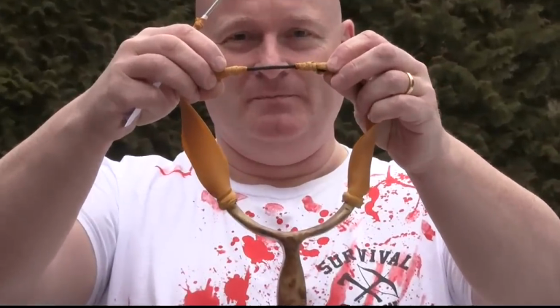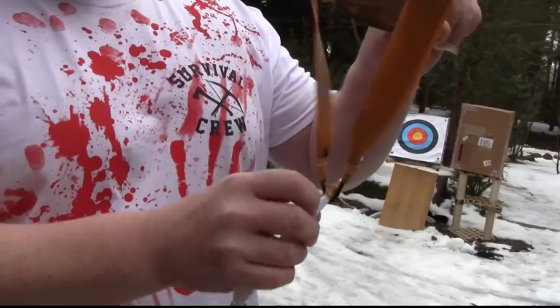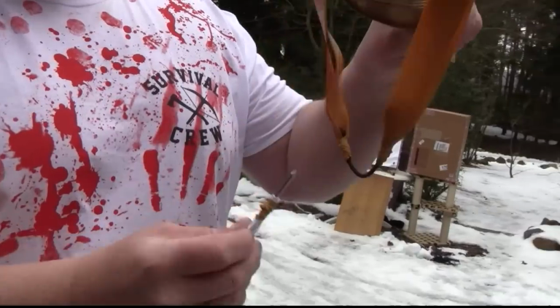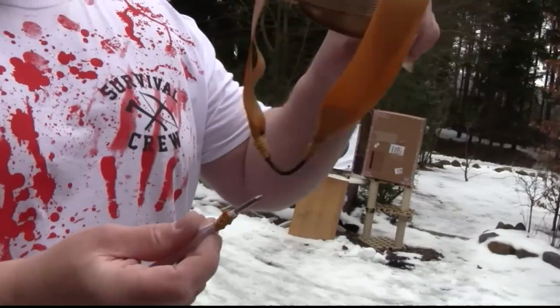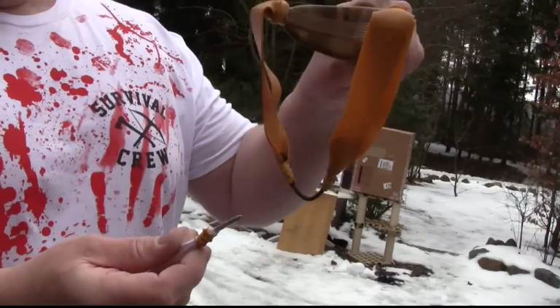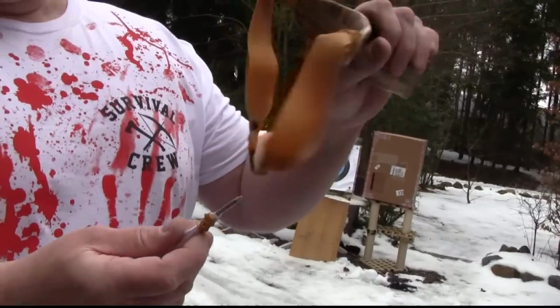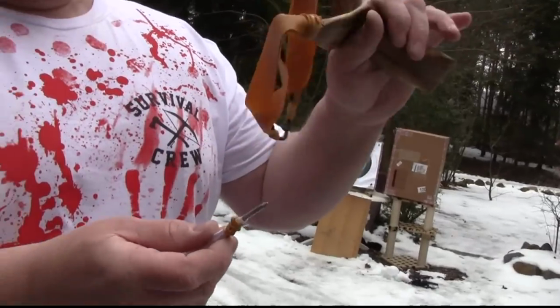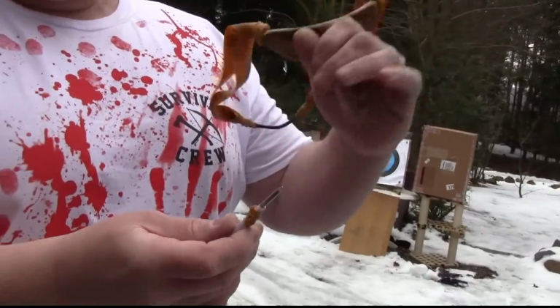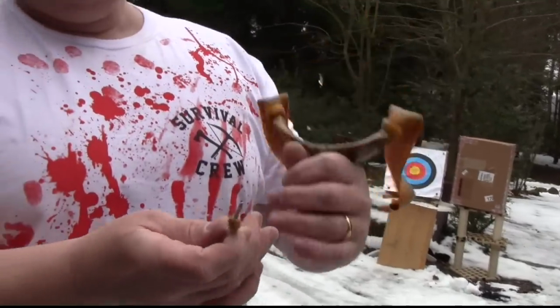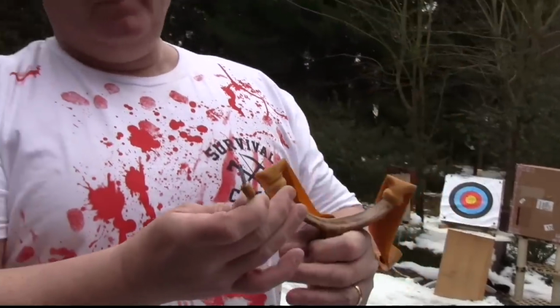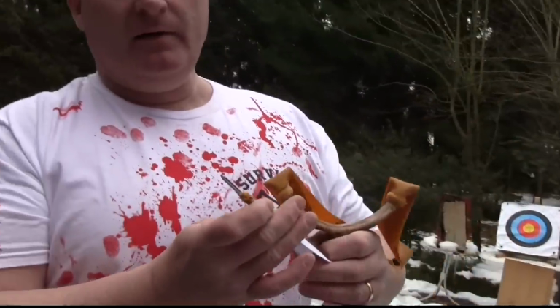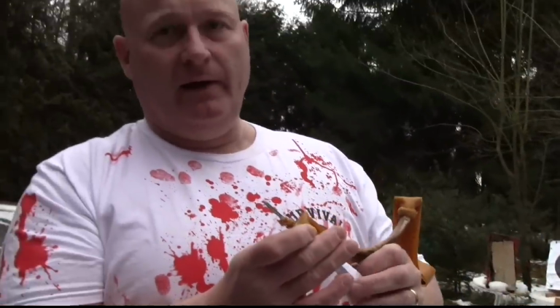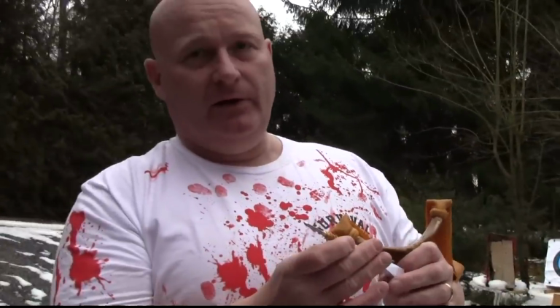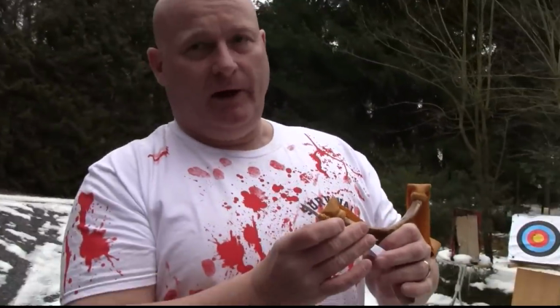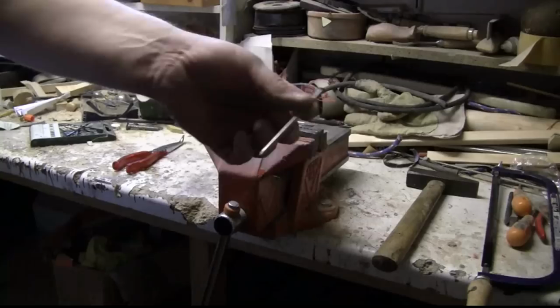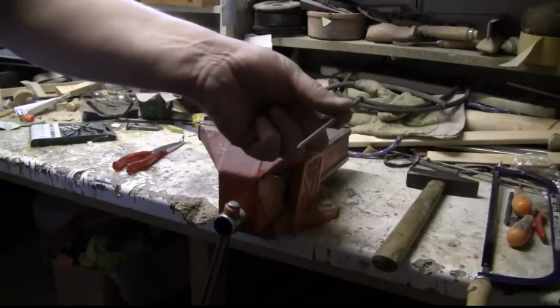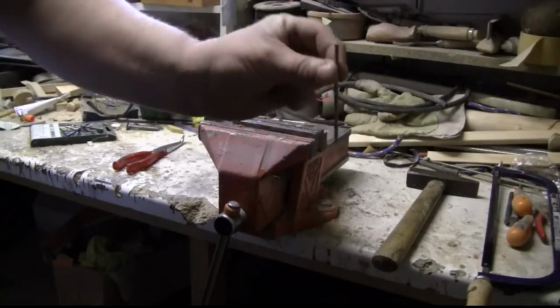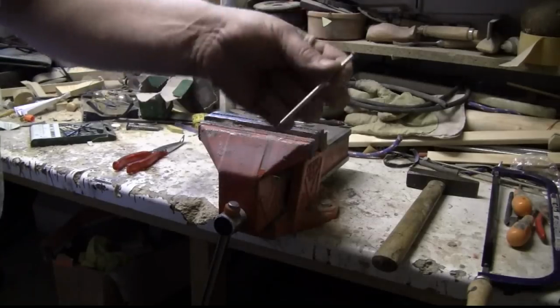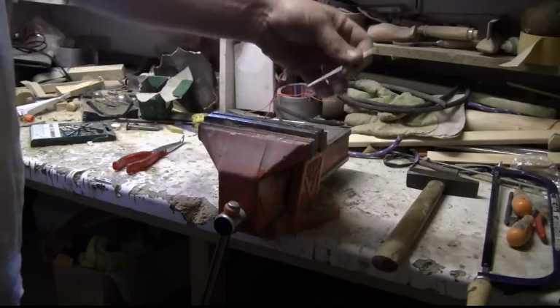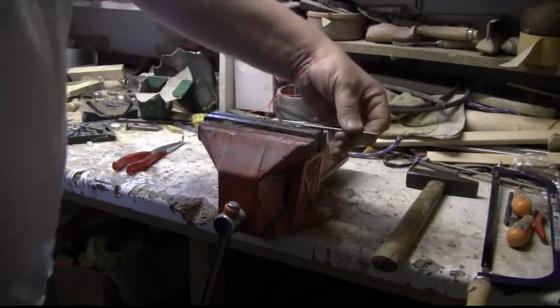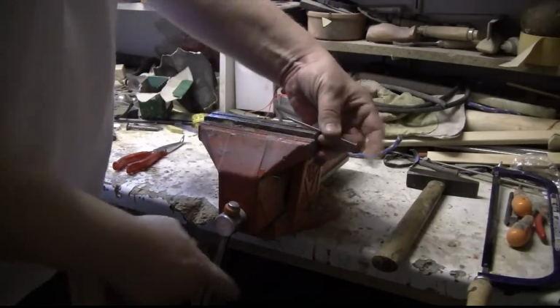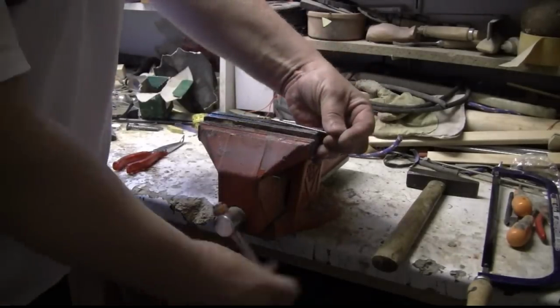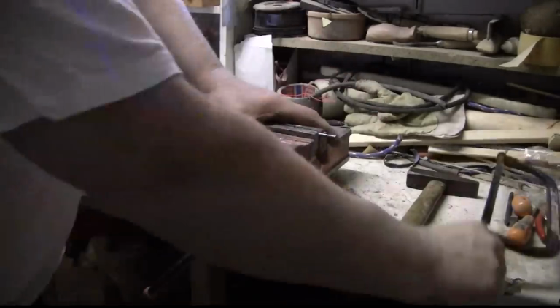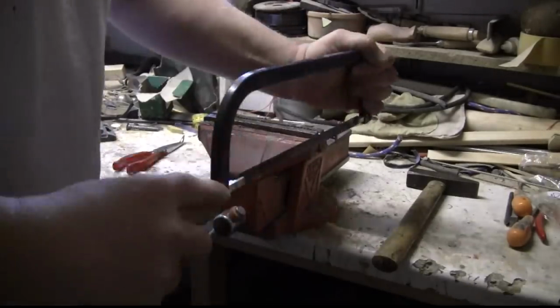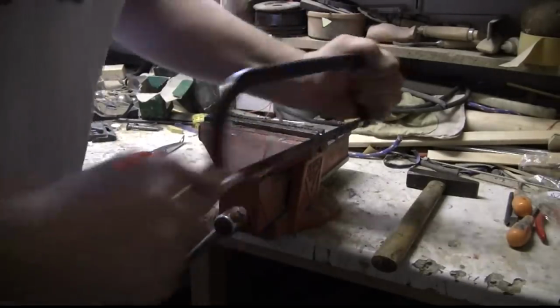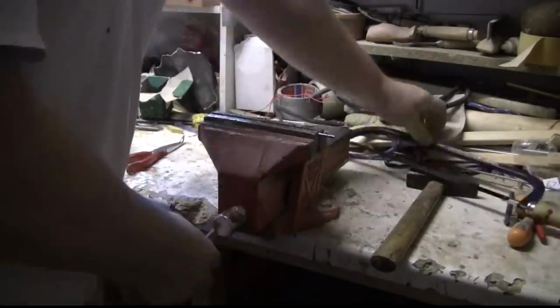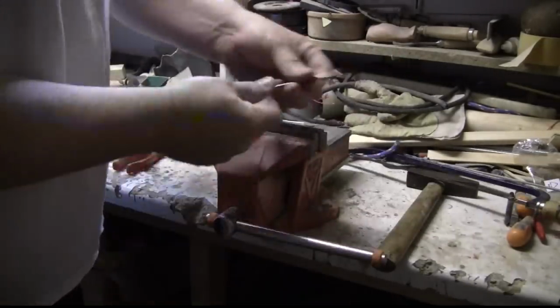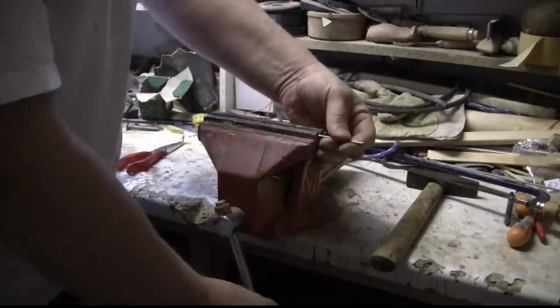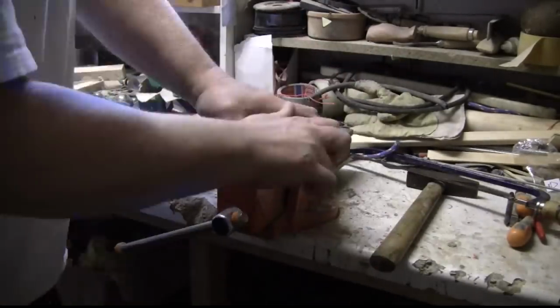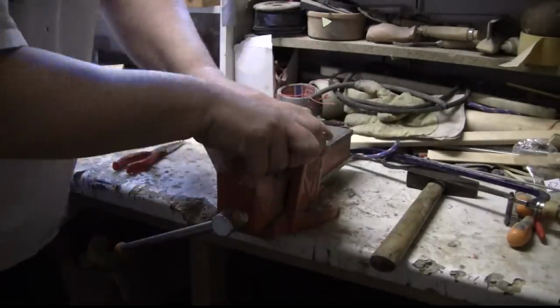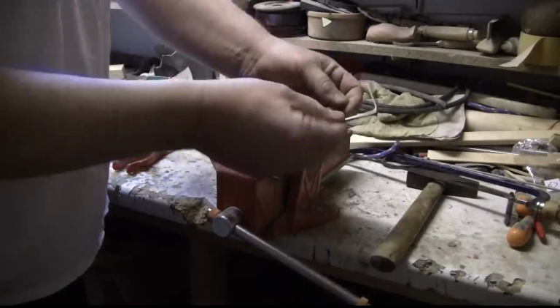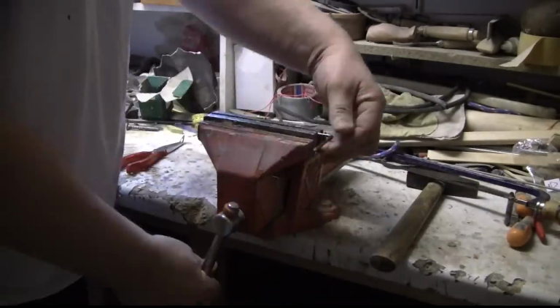This doesn't catch. So what we'll do is we bend the nail into shape. Oh yeah.